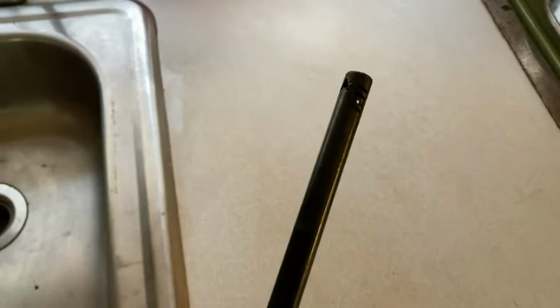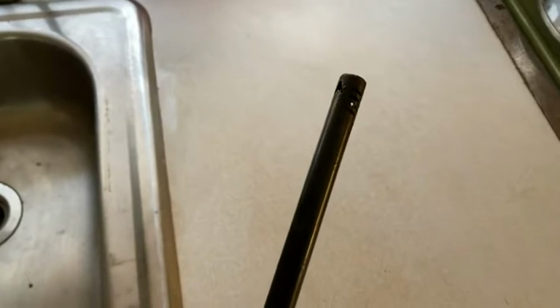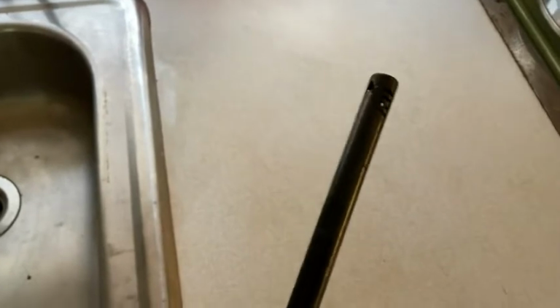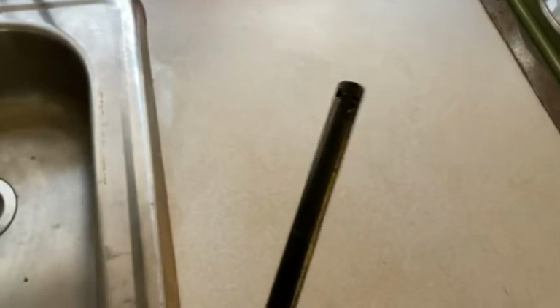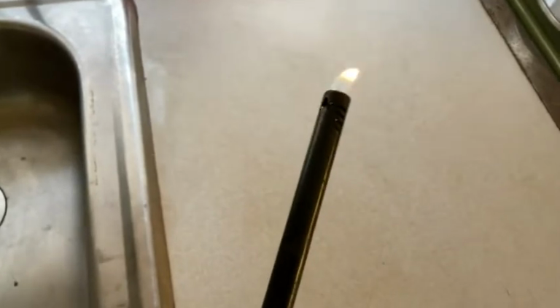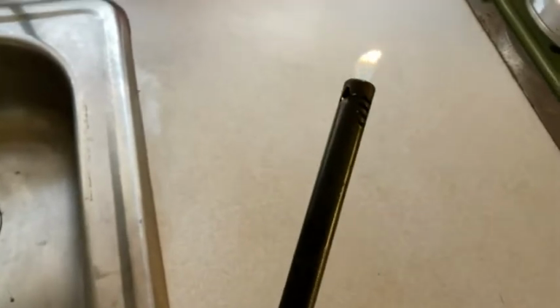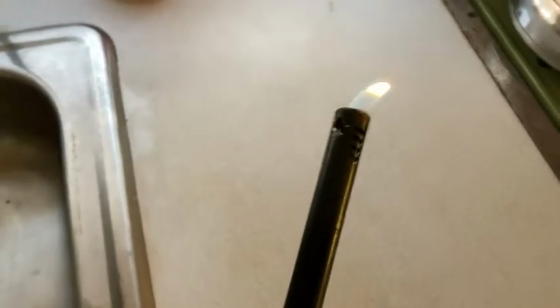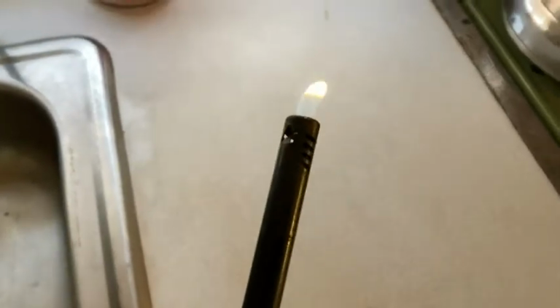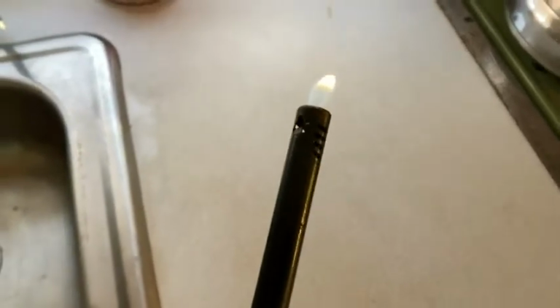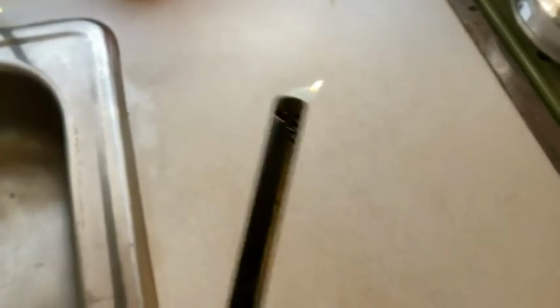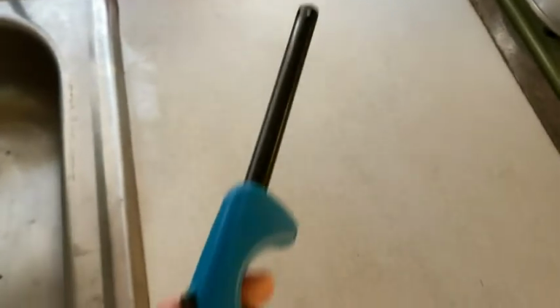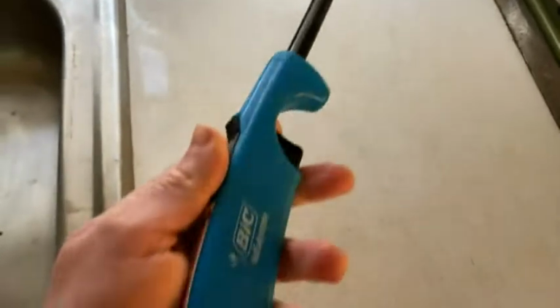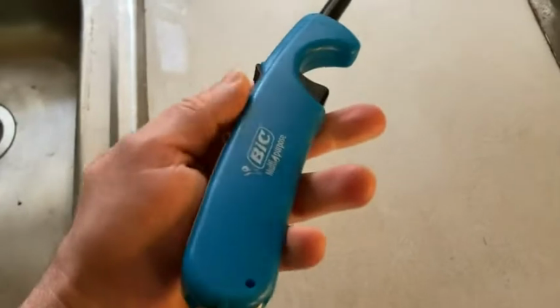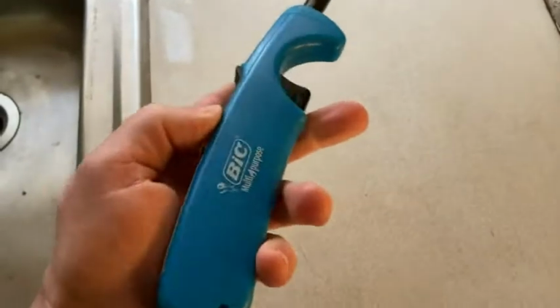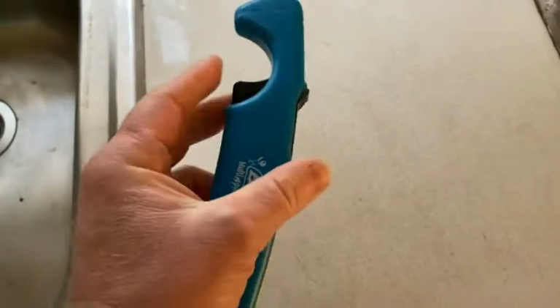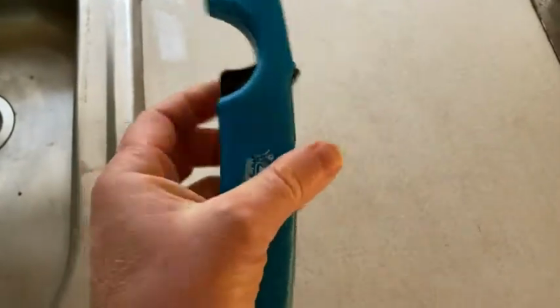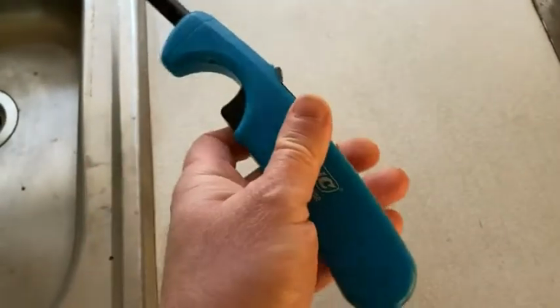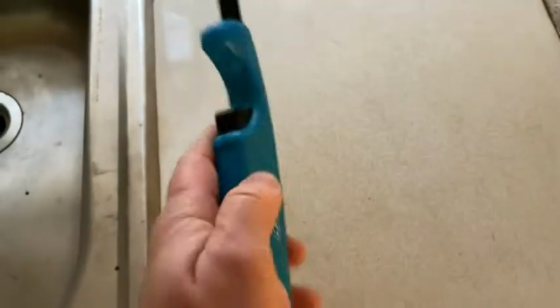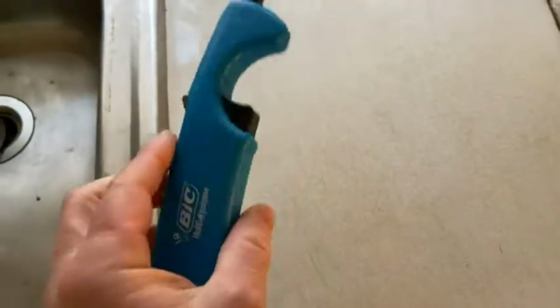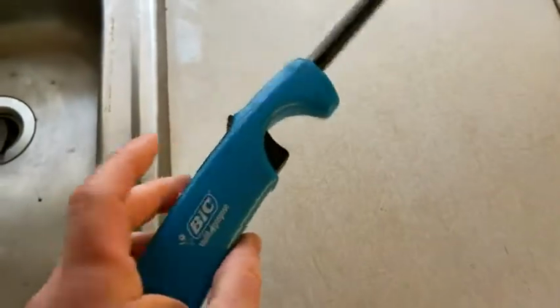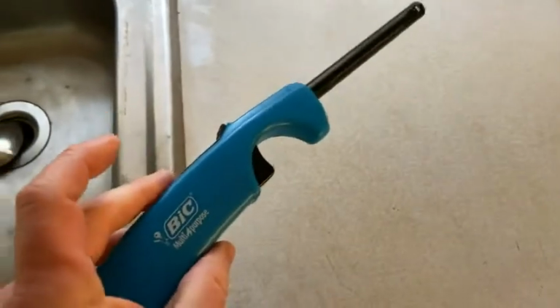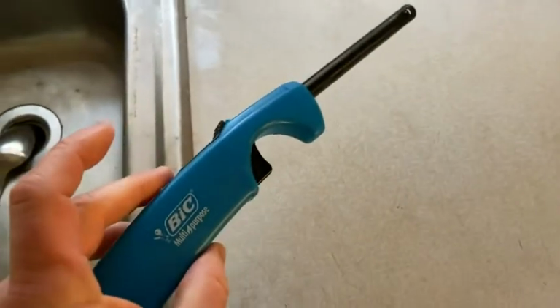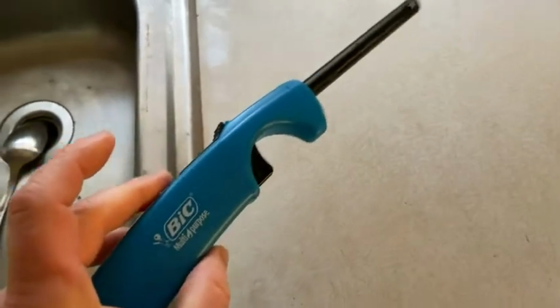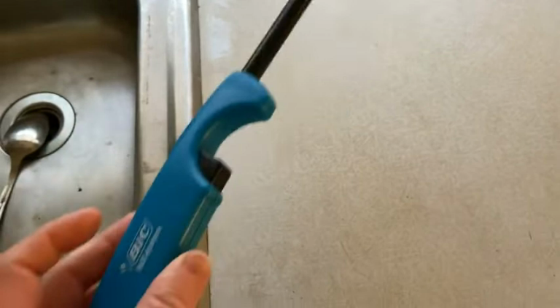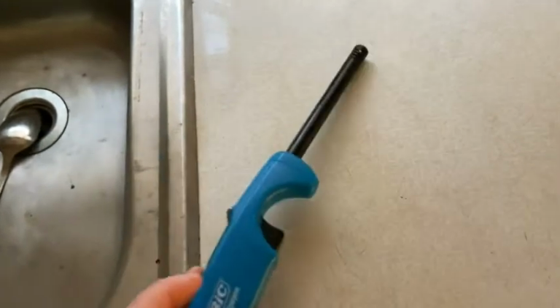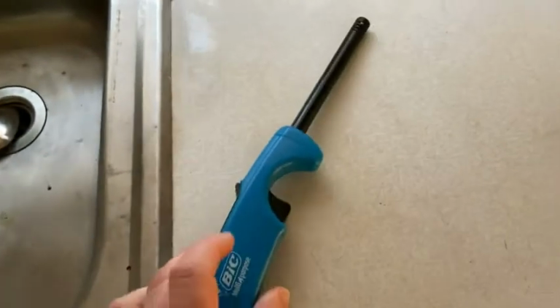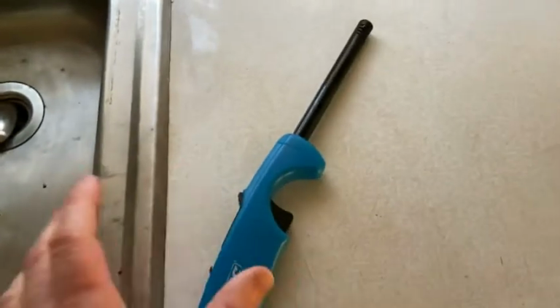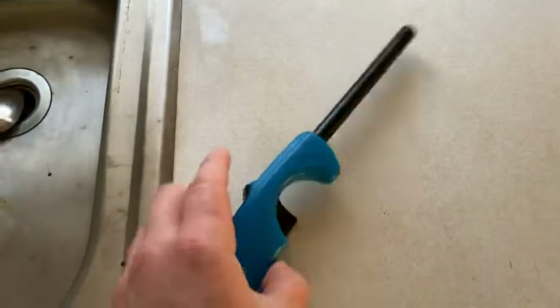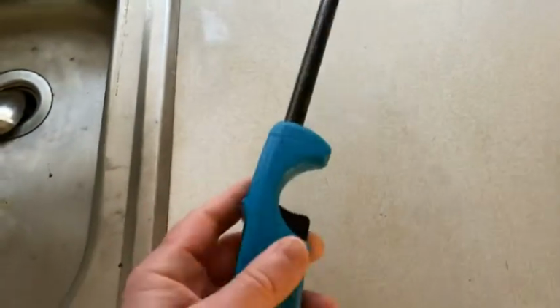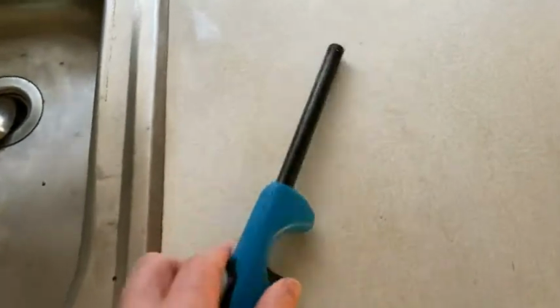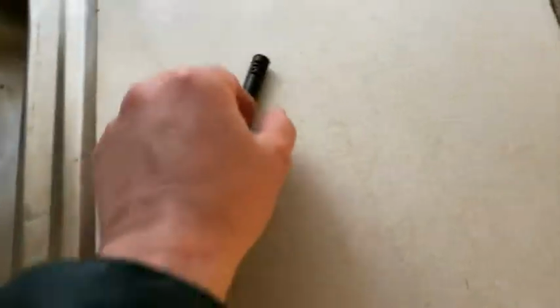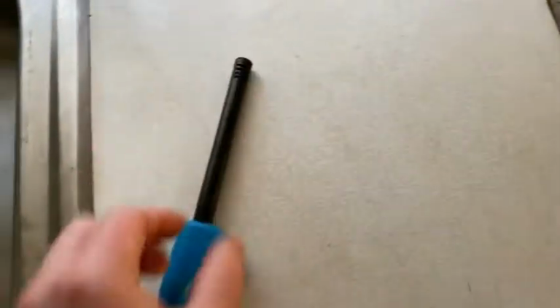This one's almost out of gas. There it is! So it still works. I'm going to have to get another one soon — I've been using it a lot. So what do I use this for? To grill. If you have a fire you want to start, you can use this because it has this long piece.